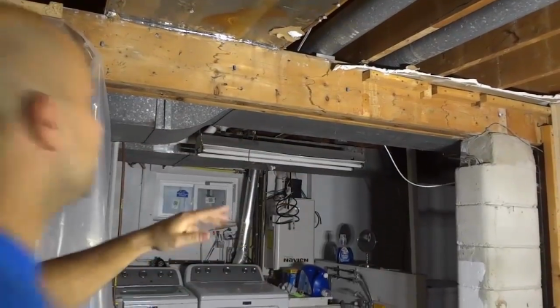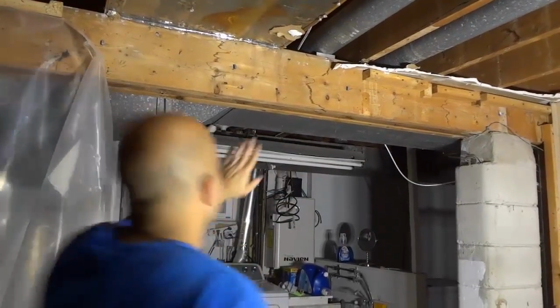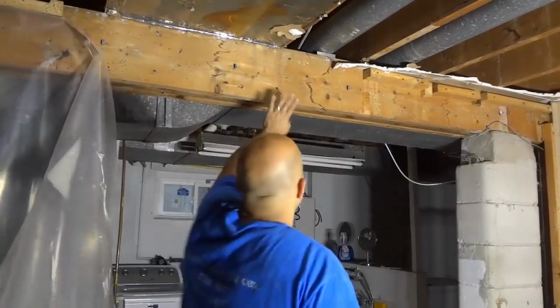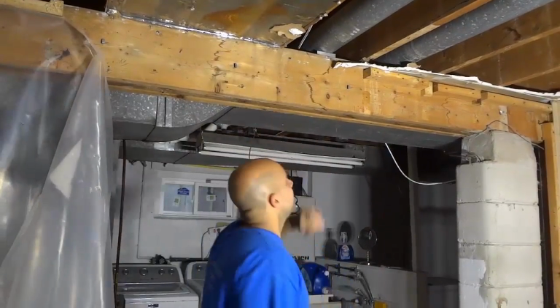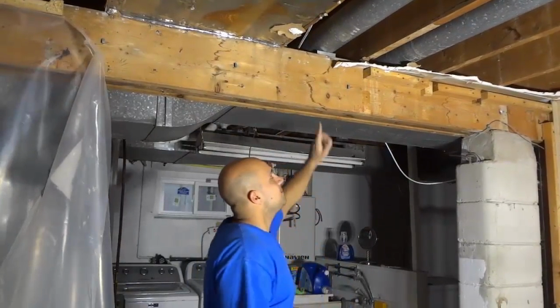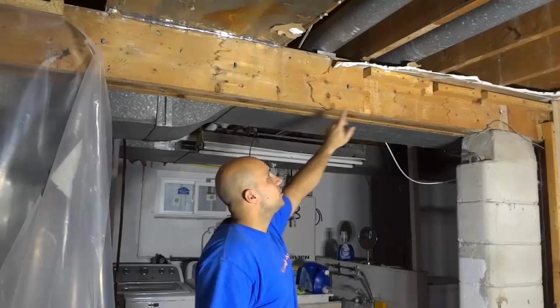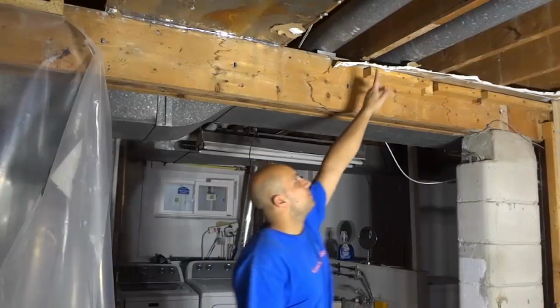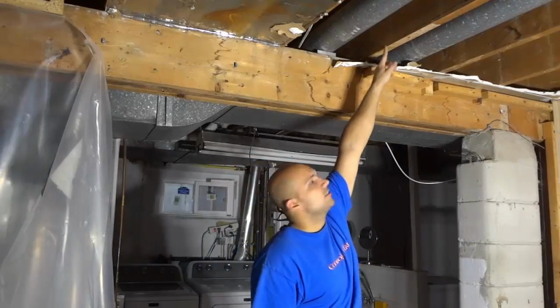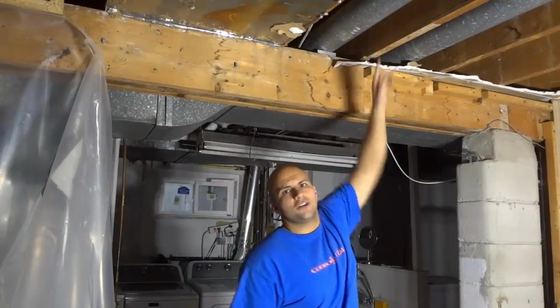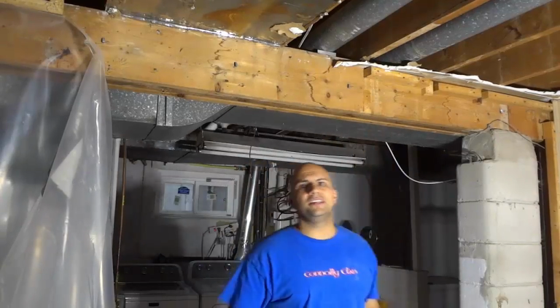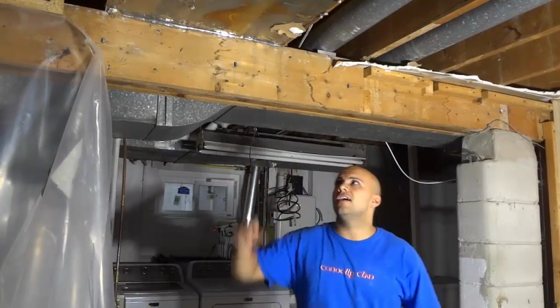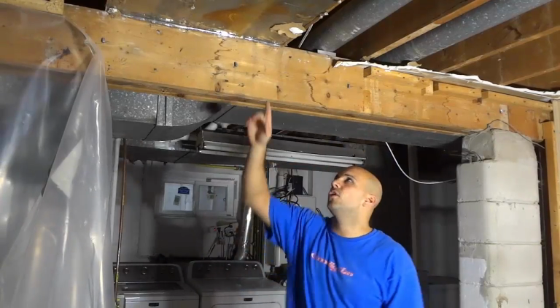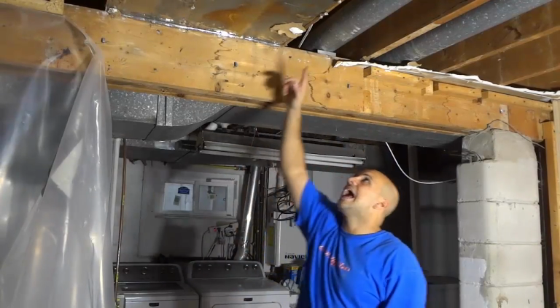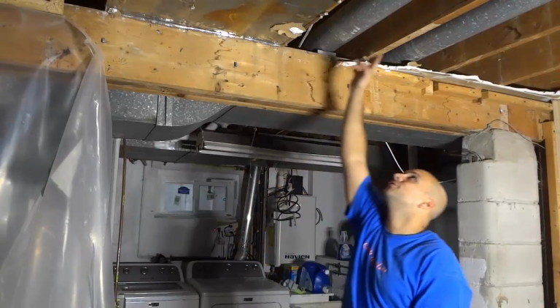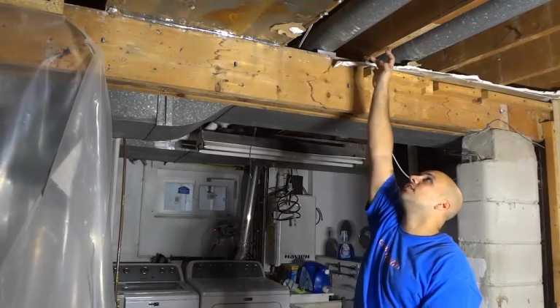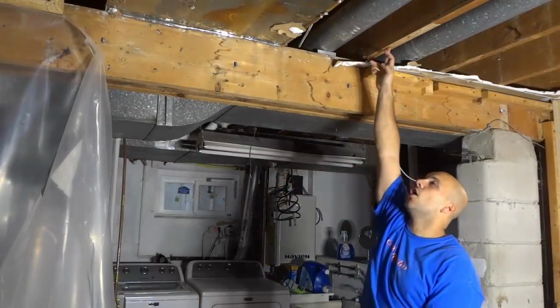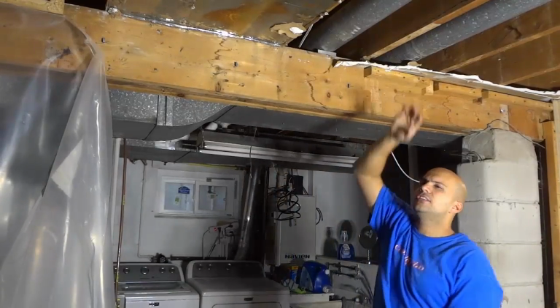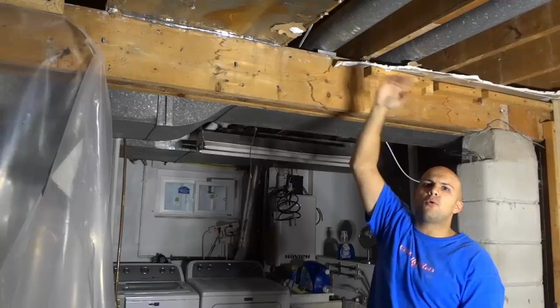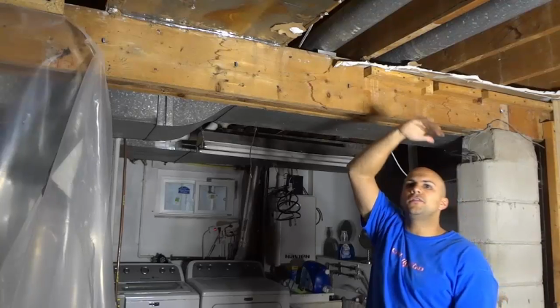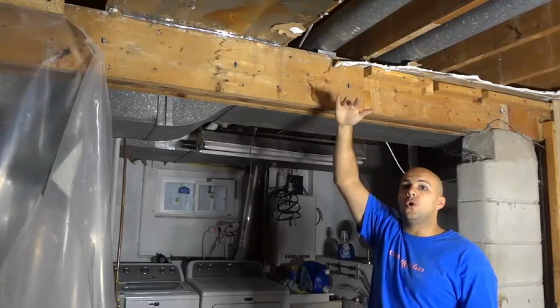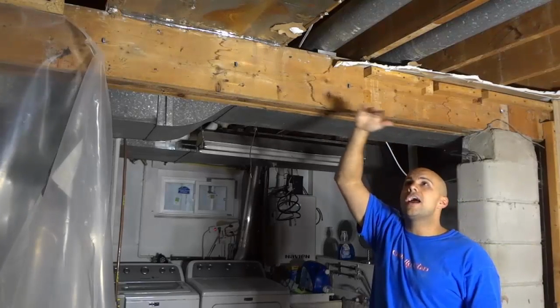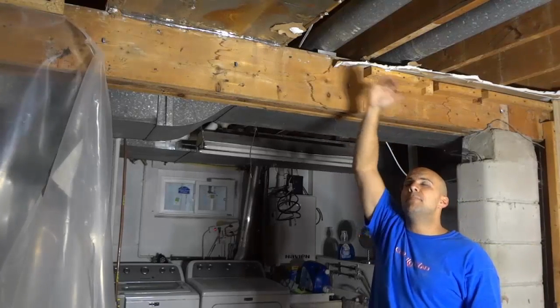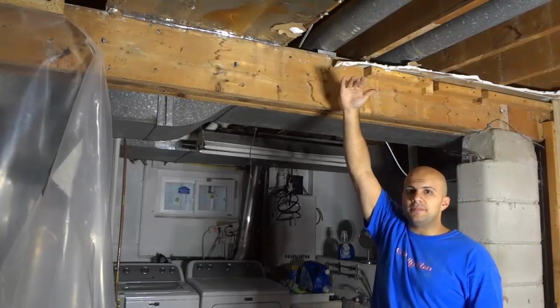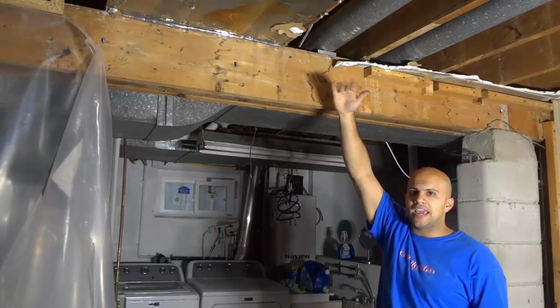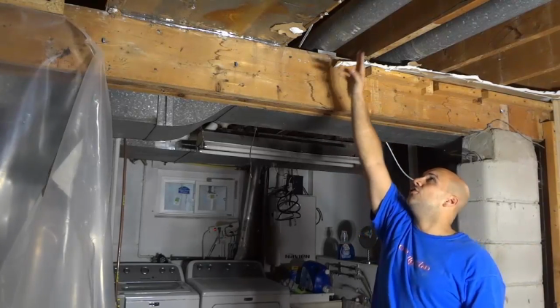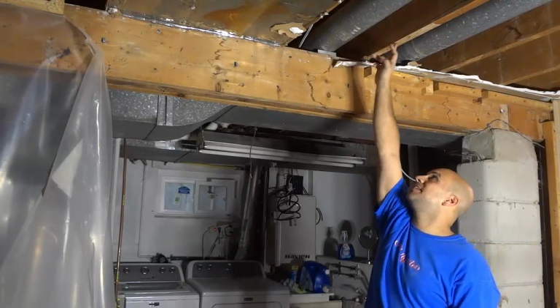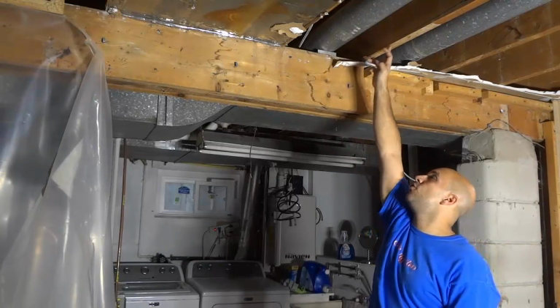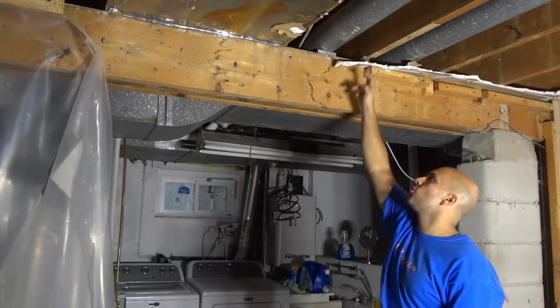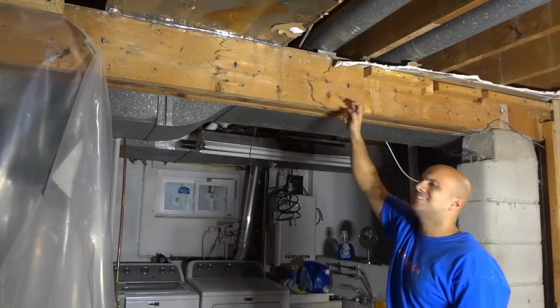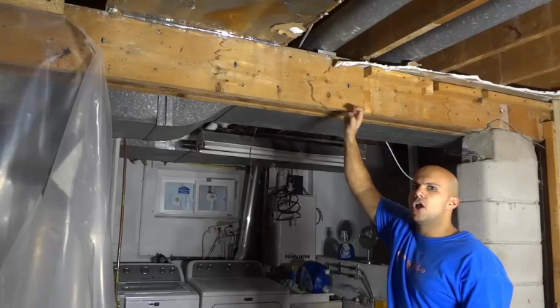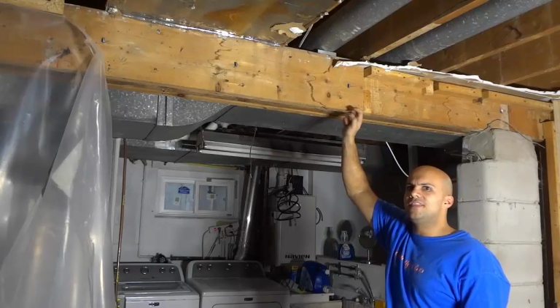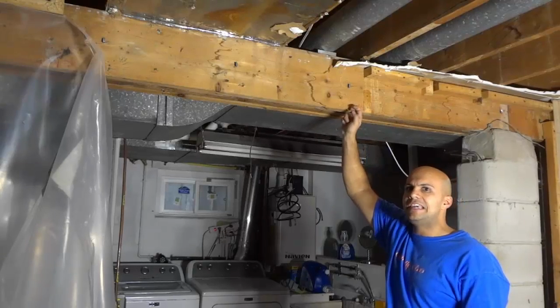If you take a look at this beam, you can see up here there are some pieces of wood. And those pieces of wood are actually supporting the floor above me. Those pieces of wood are resting on this beam.